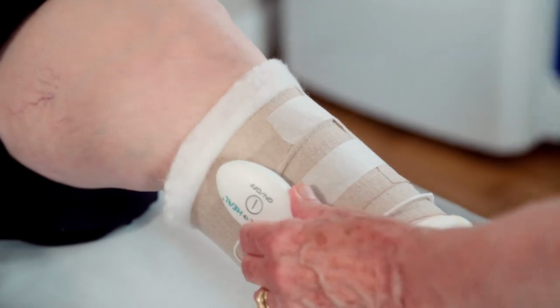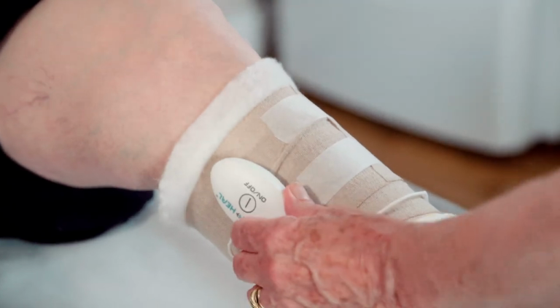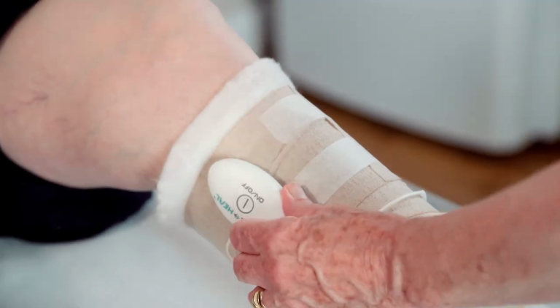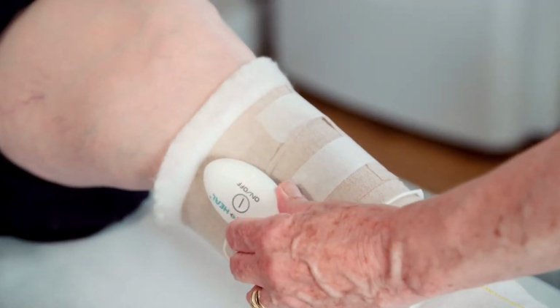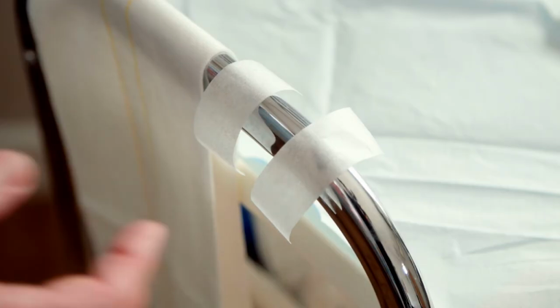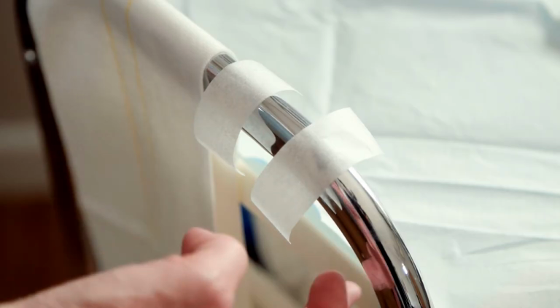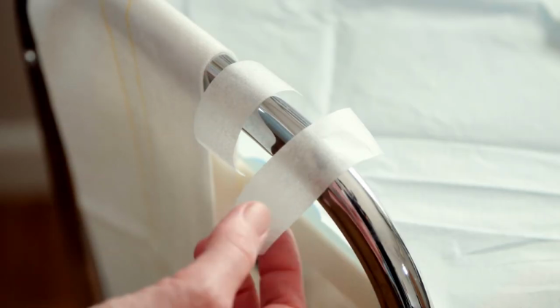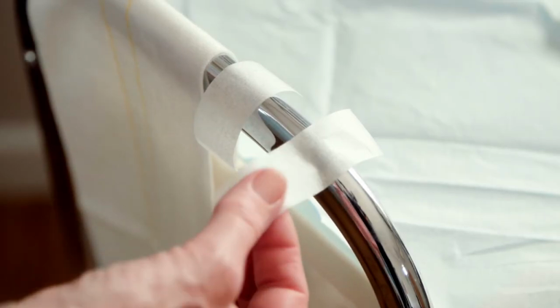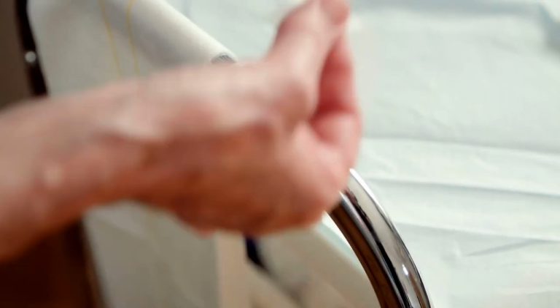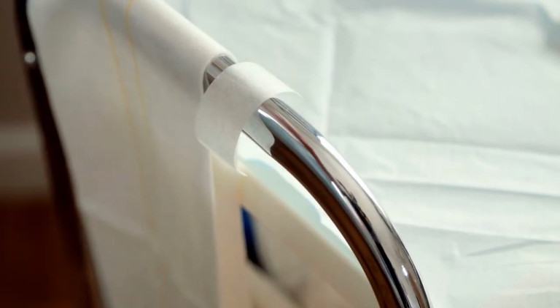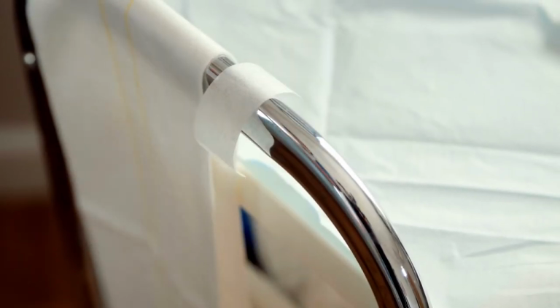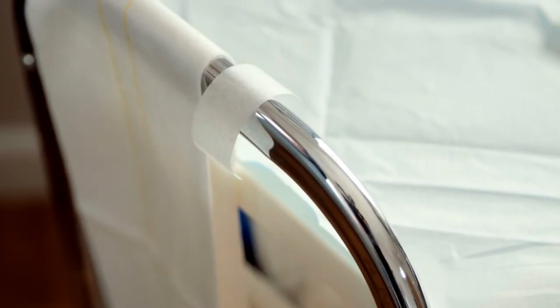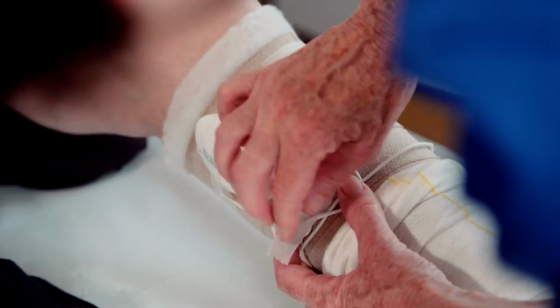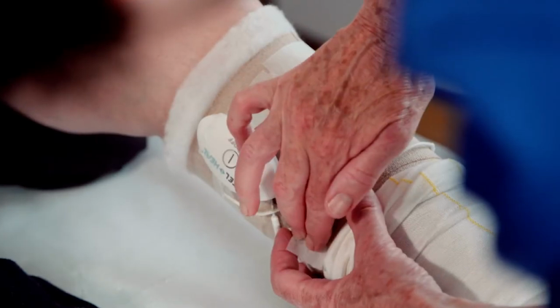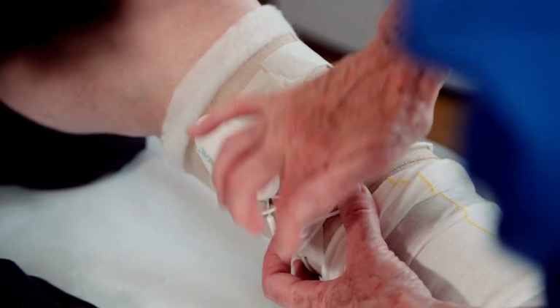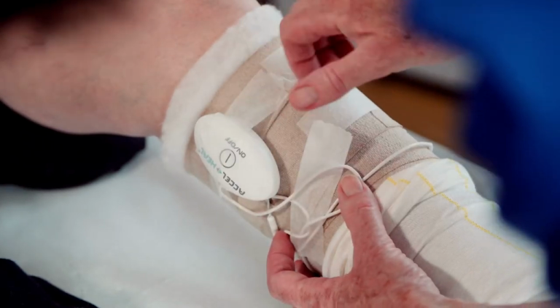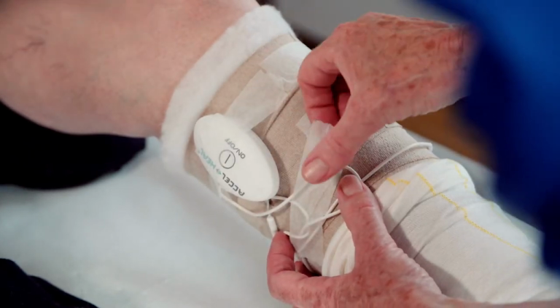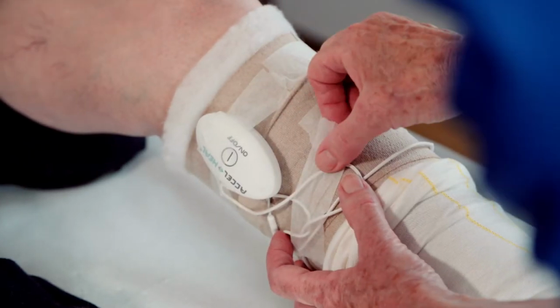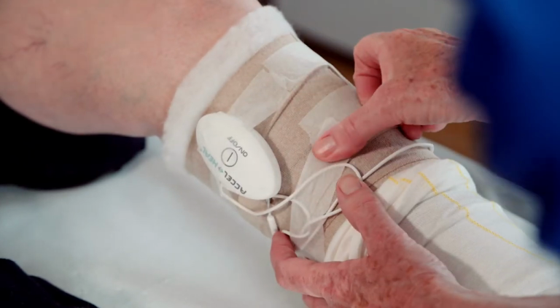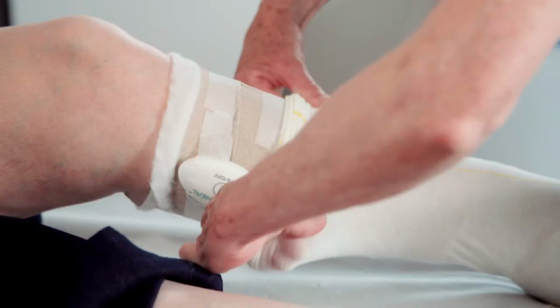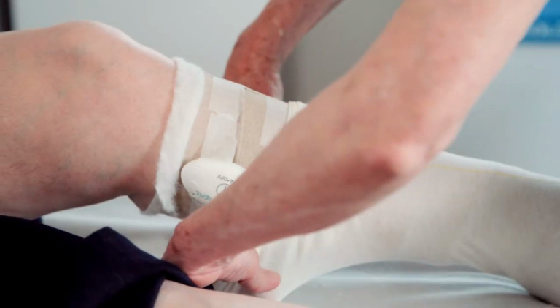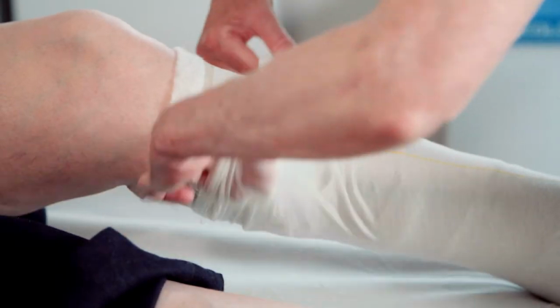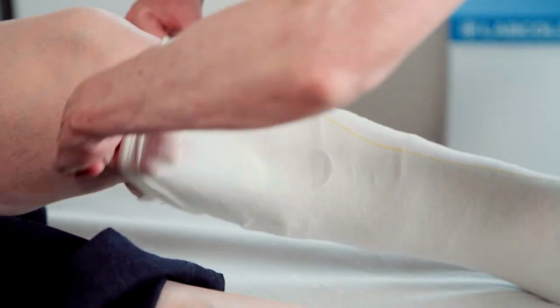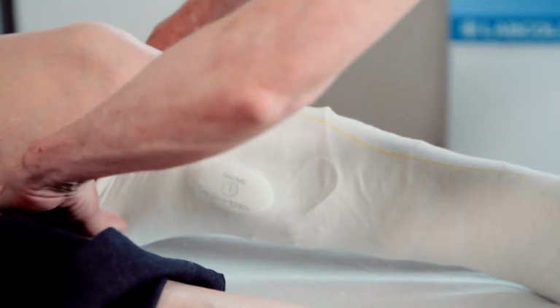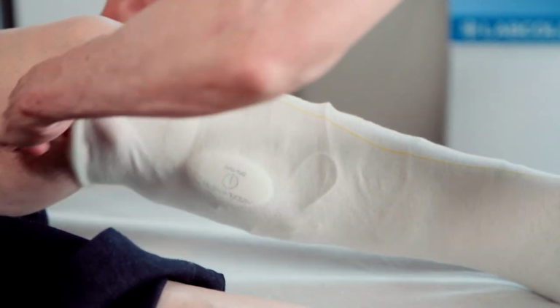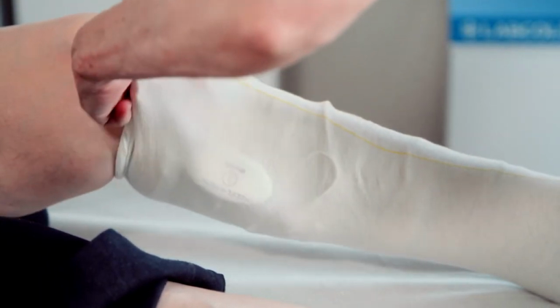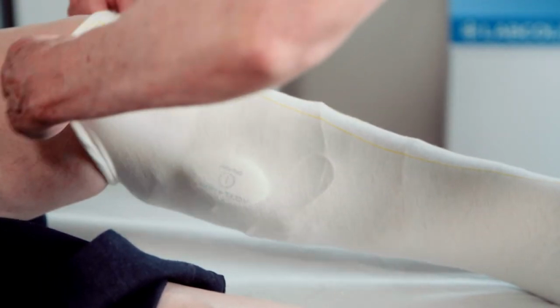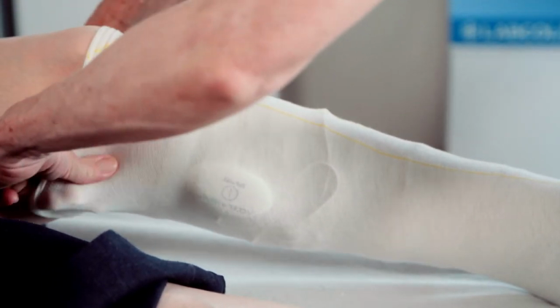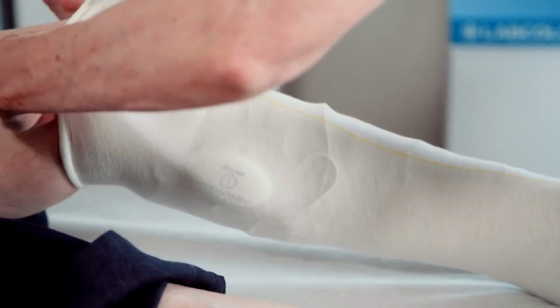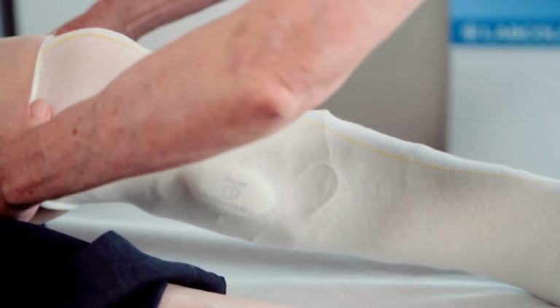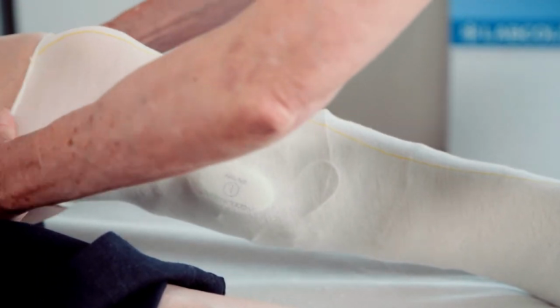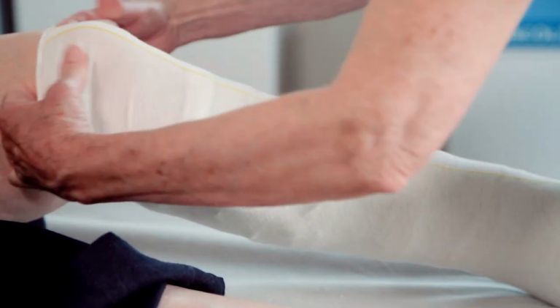Secure the wires and device with tape at the top of the leg away from the tibial crest and secure with a tubular stockinette.